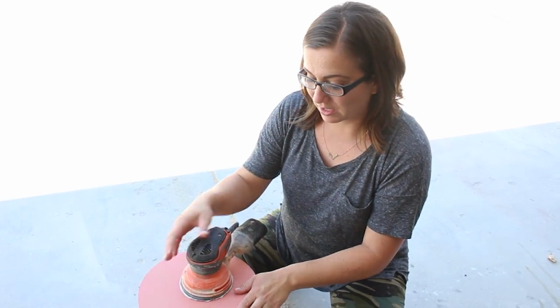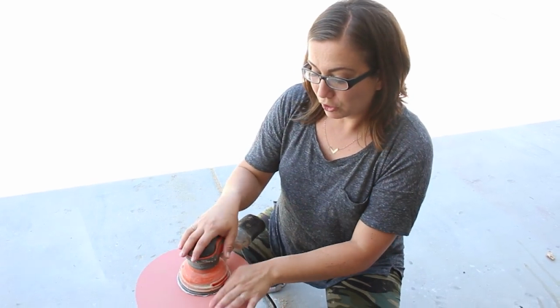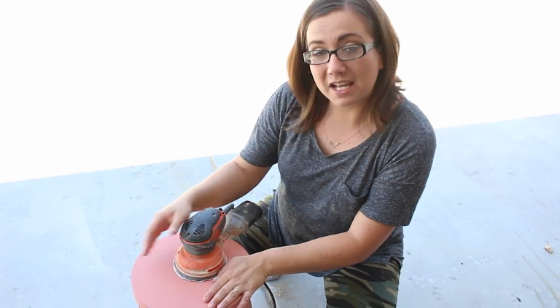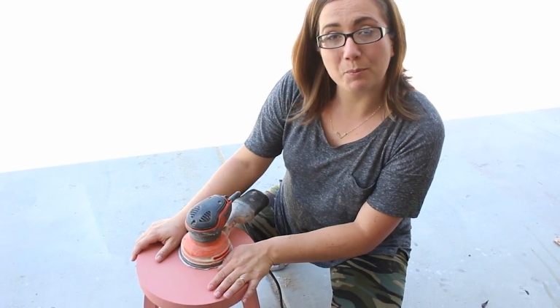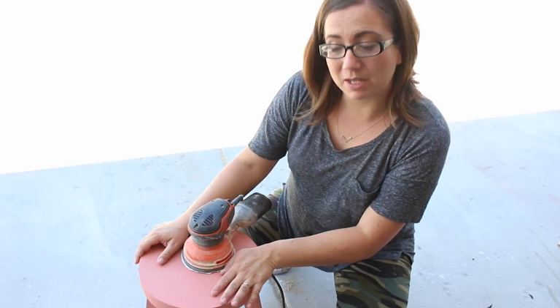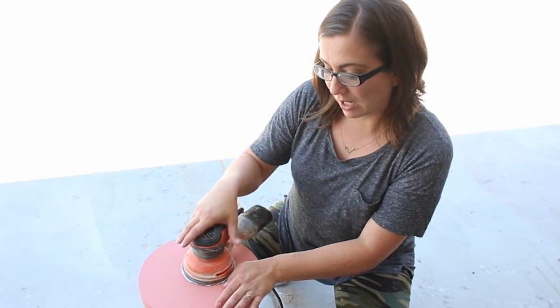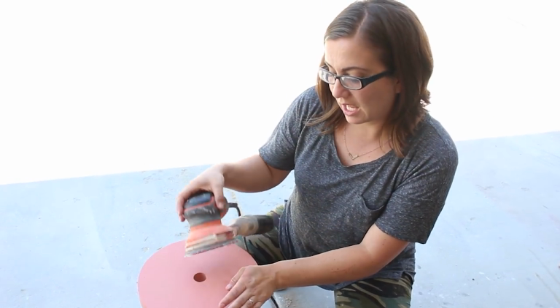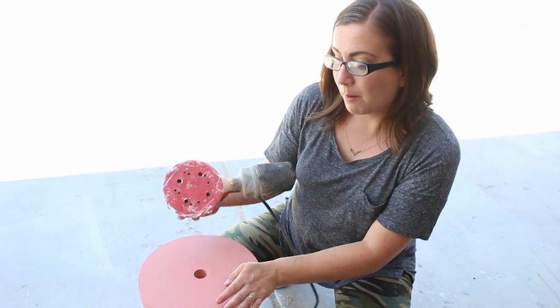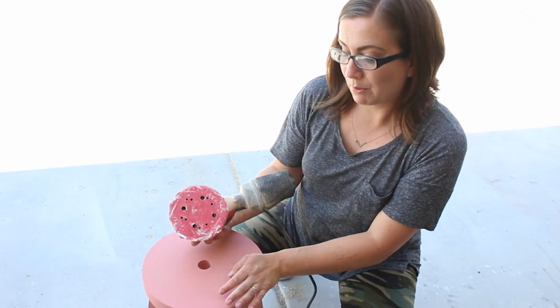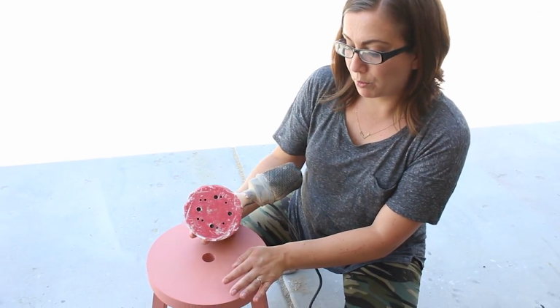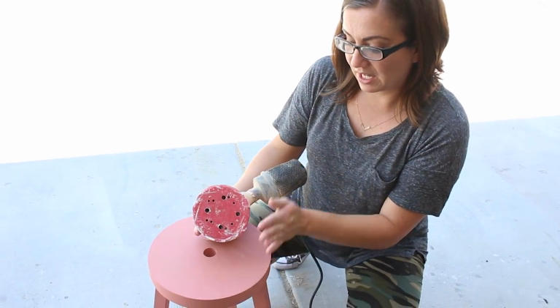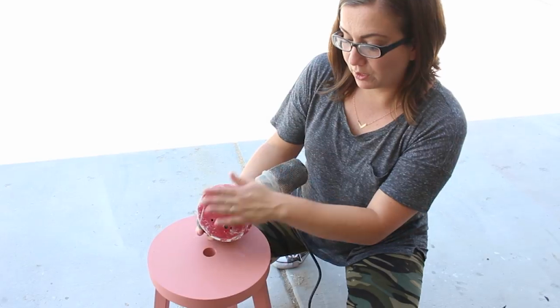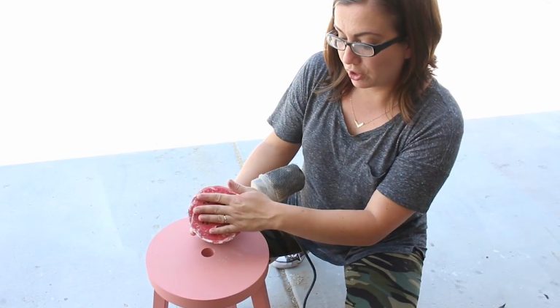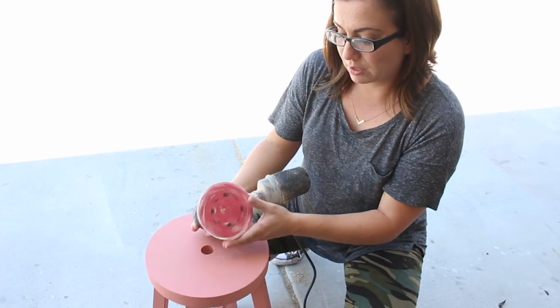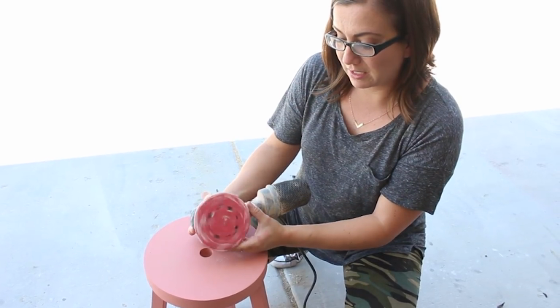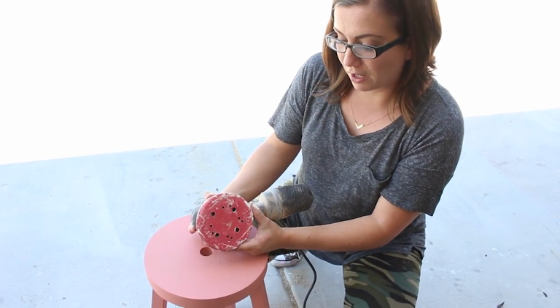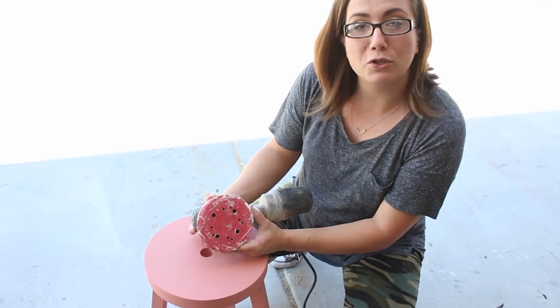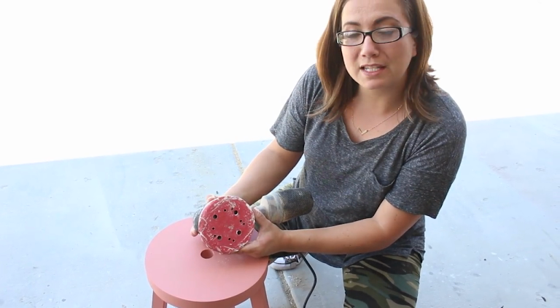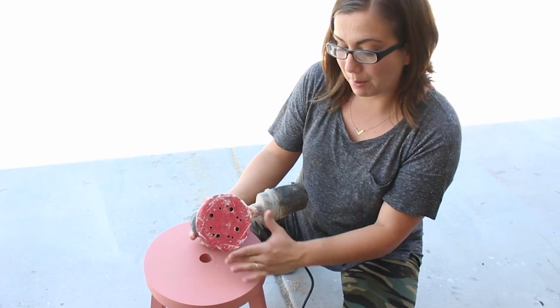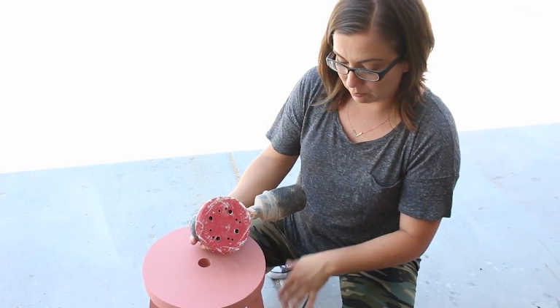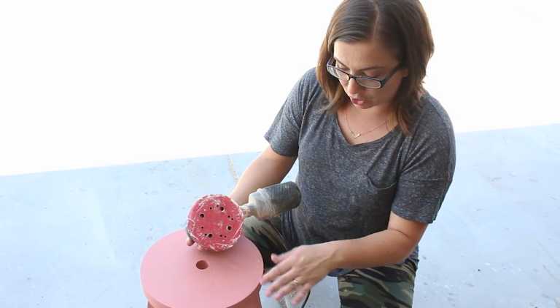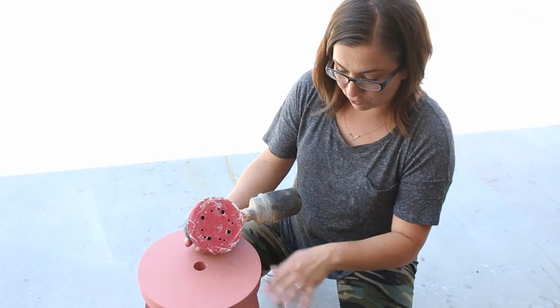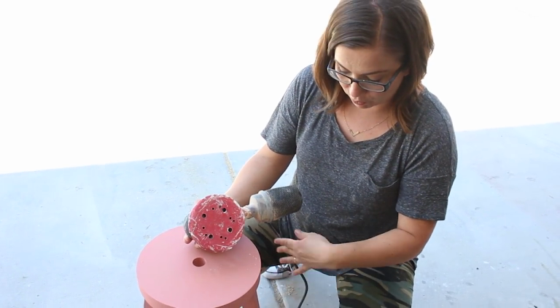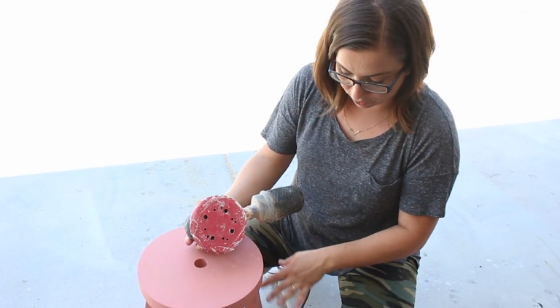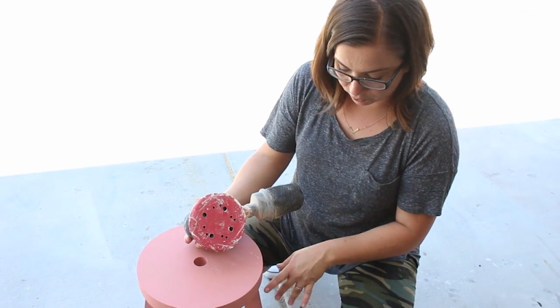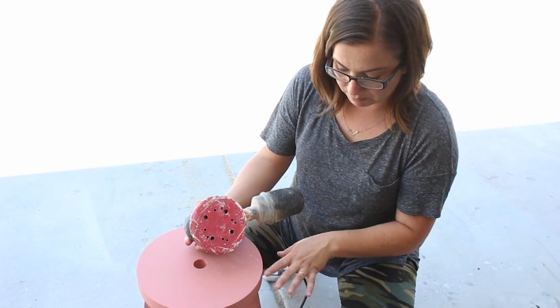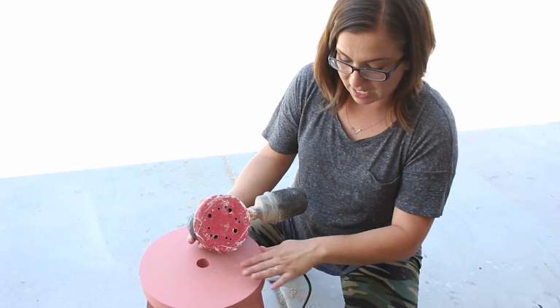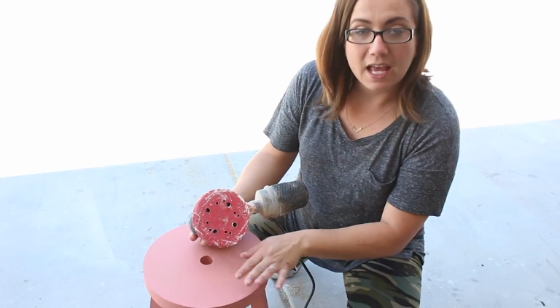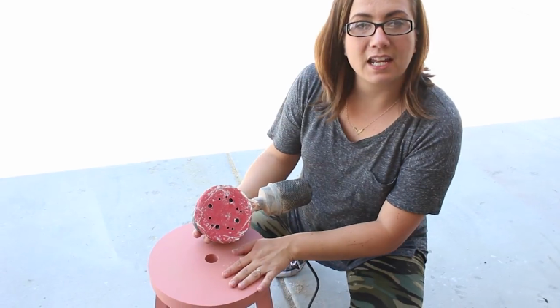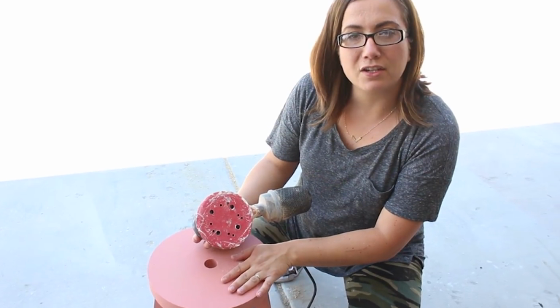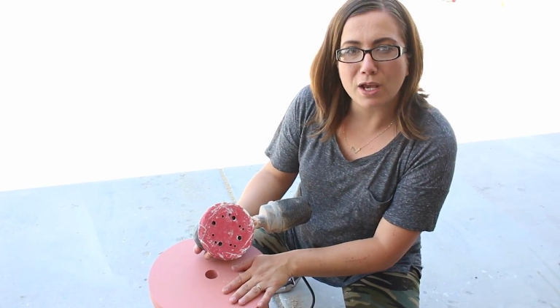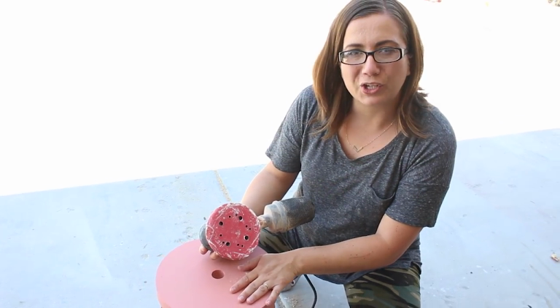The next step is distressing. I'm using my orbital sander with a good used piece of 220 sandpaper, and I'm just going to go over and remove all the loose milk paint and kind of give it a distressed look.